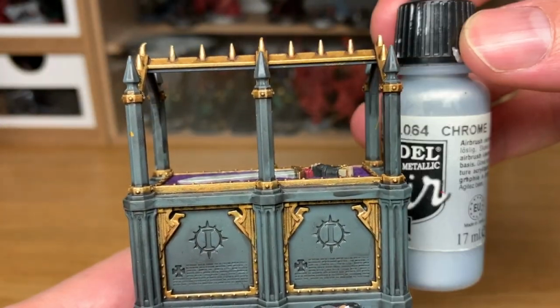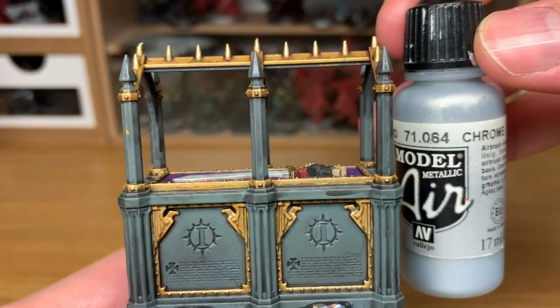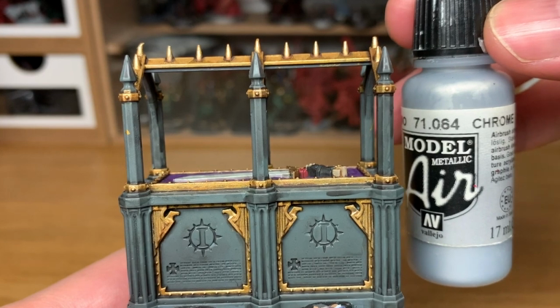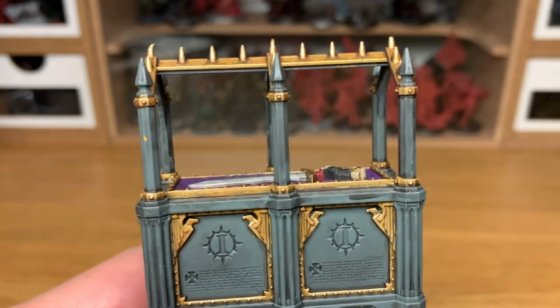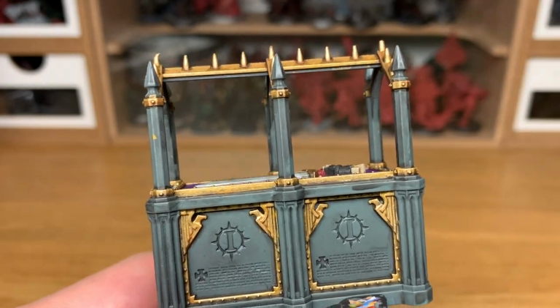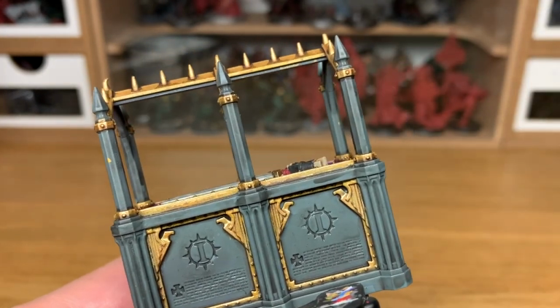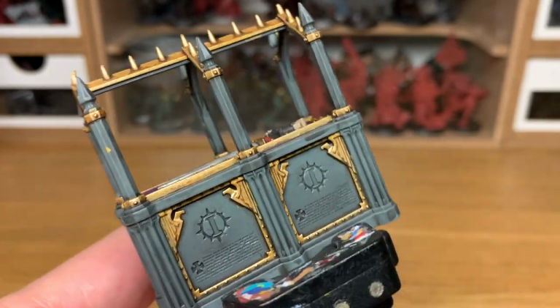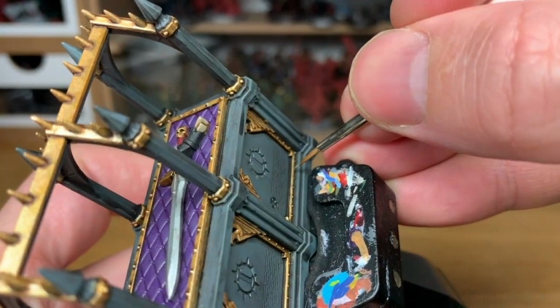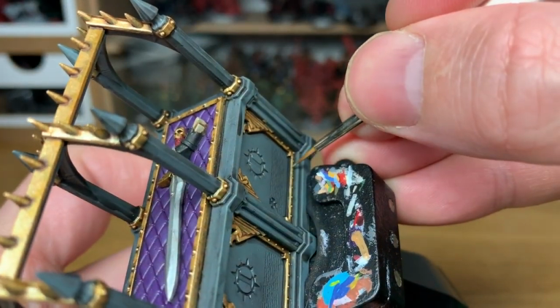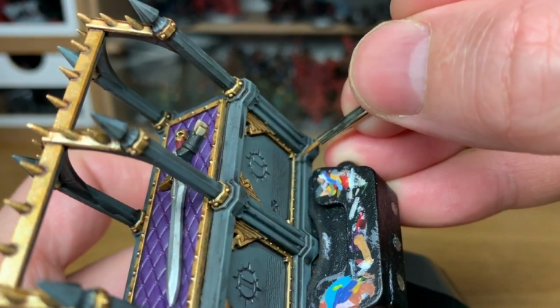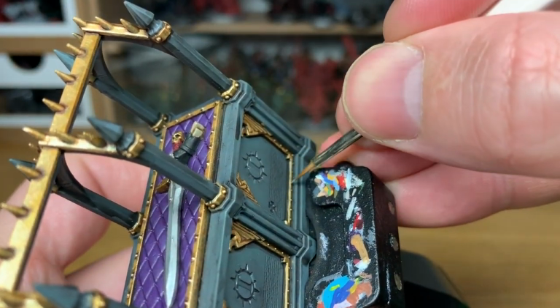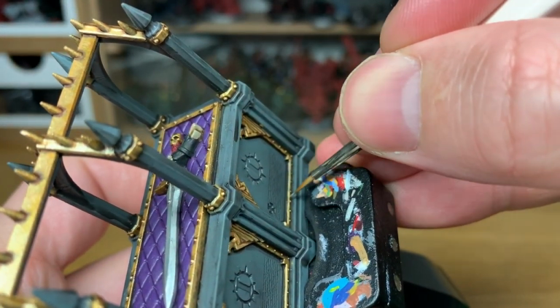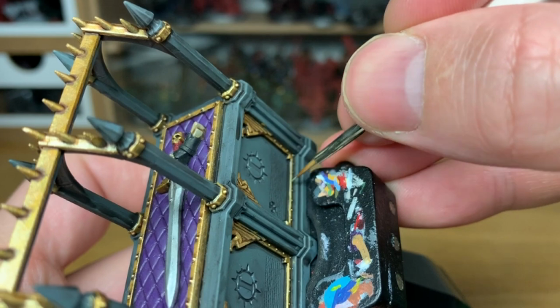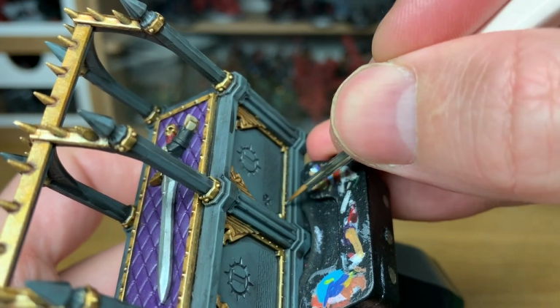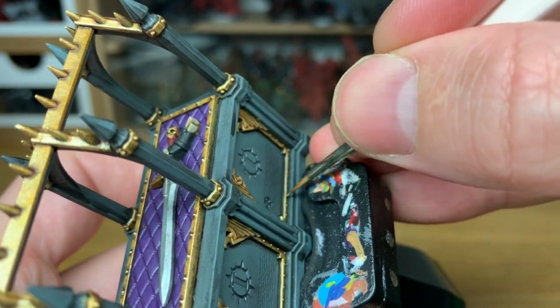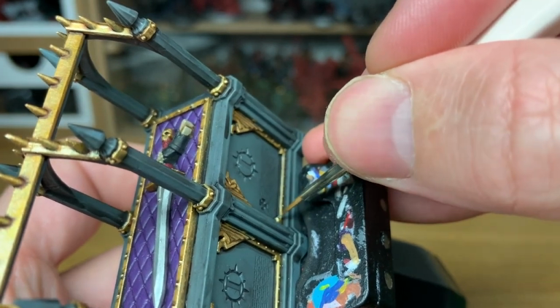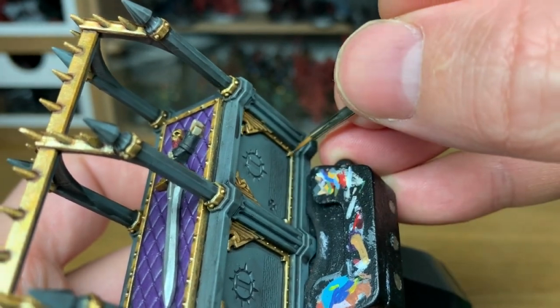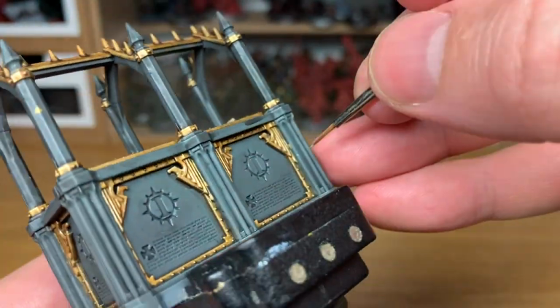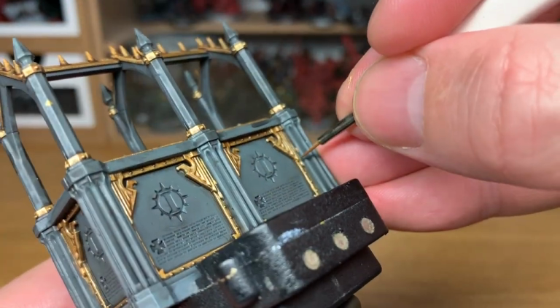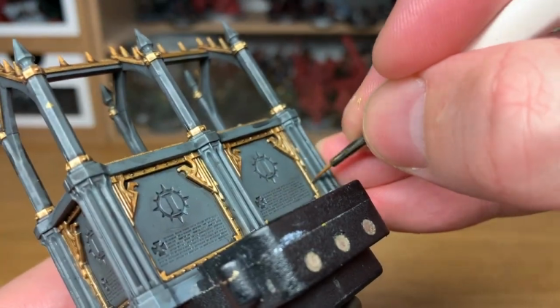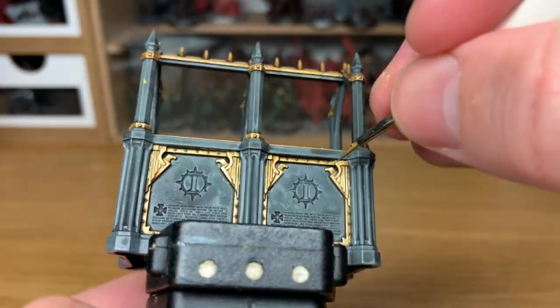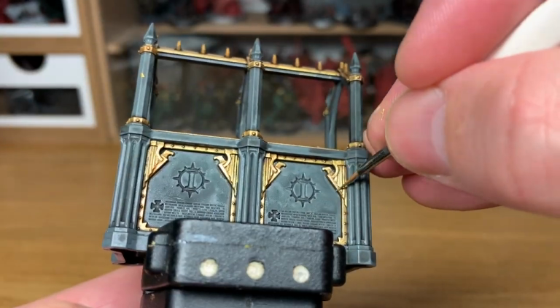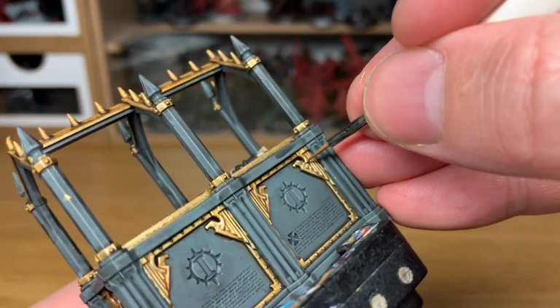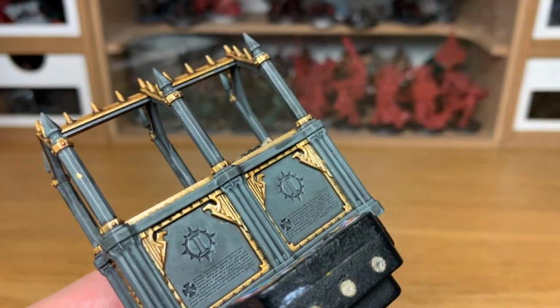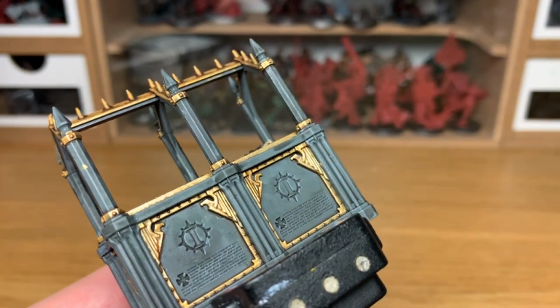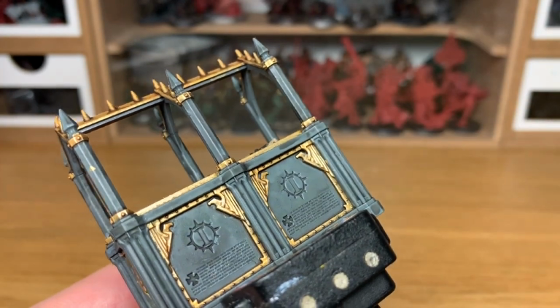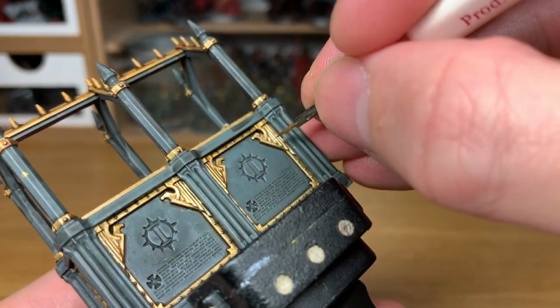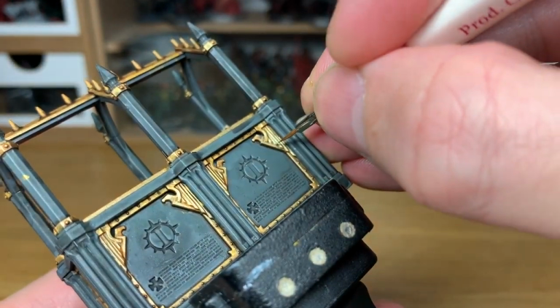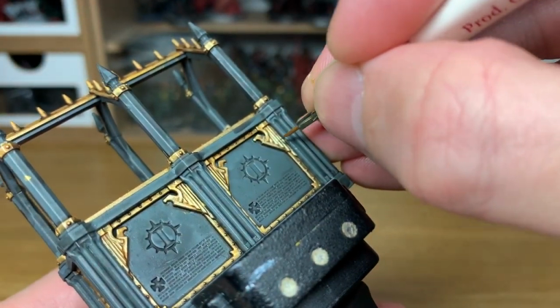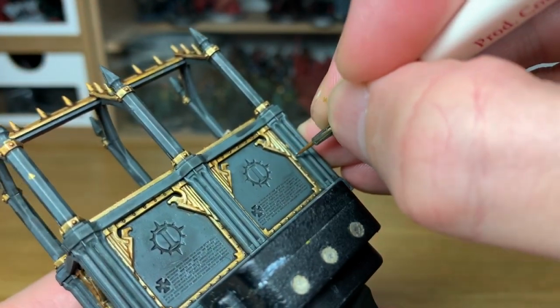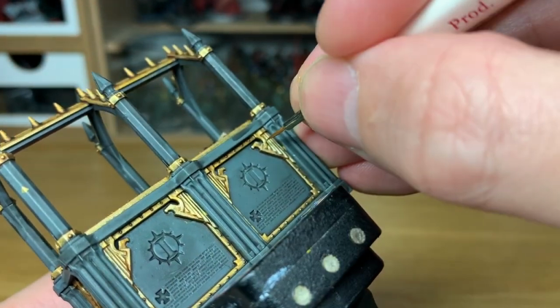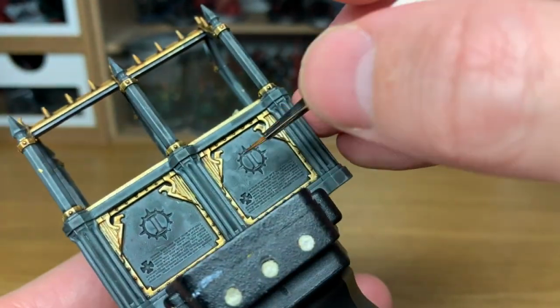Finally, we're going to add a little bit of Vallejo Modeler Chrome to the Liberator Gold. All you're going to be doing is an extreme highlight on all the edges, any of the little rivets or bolts, just to give that one final little gleaming shine on each edge.